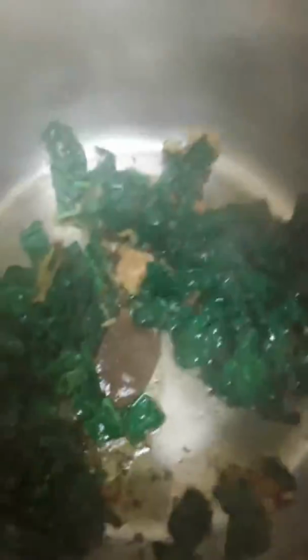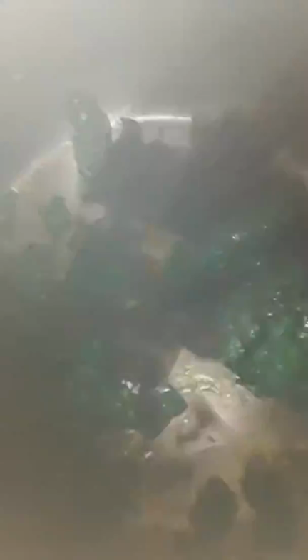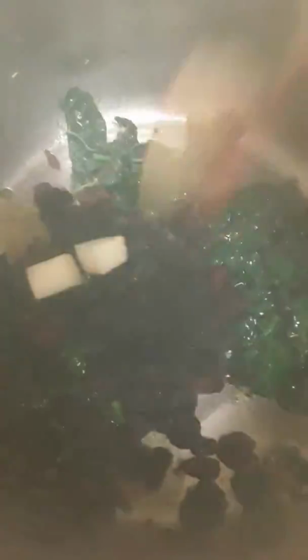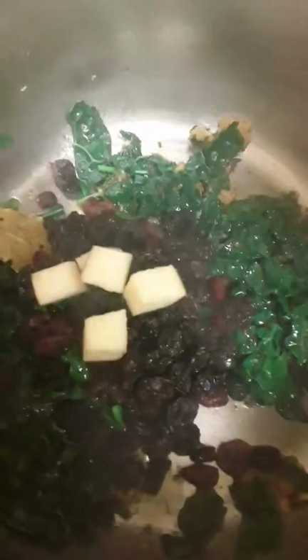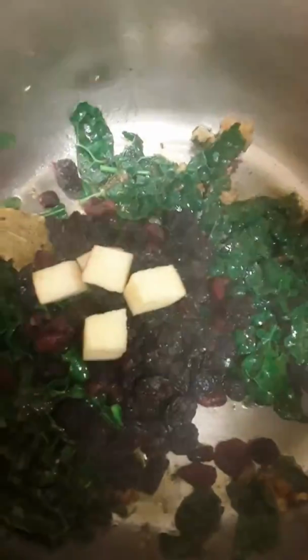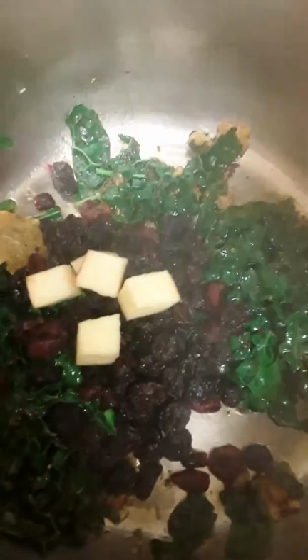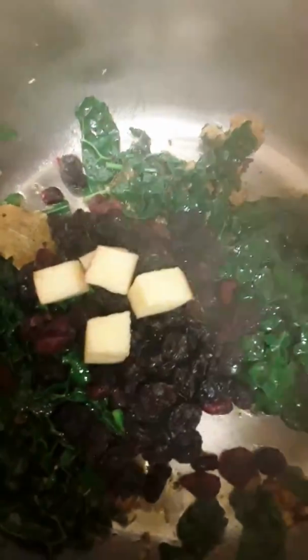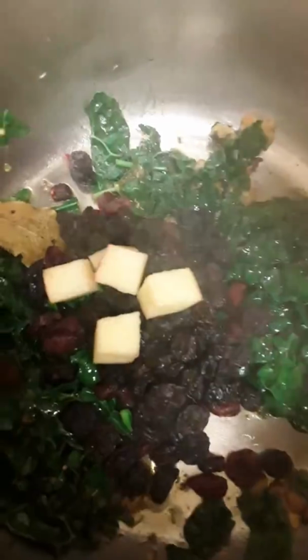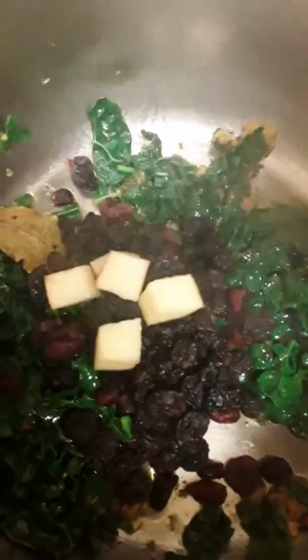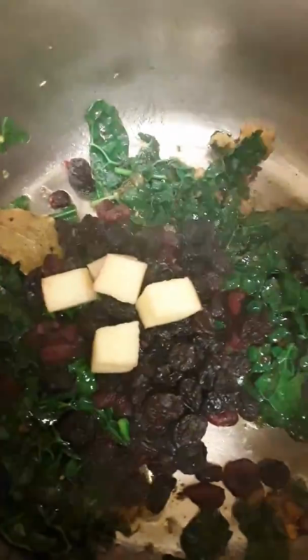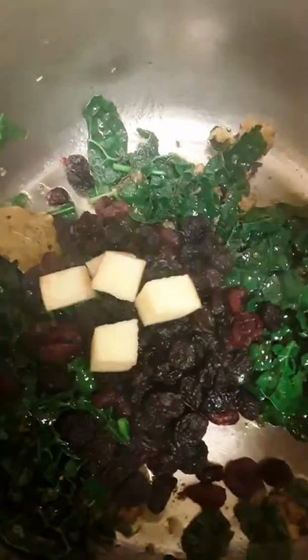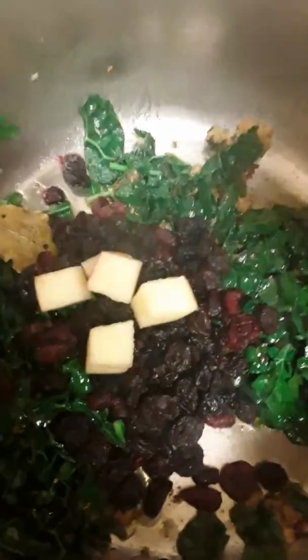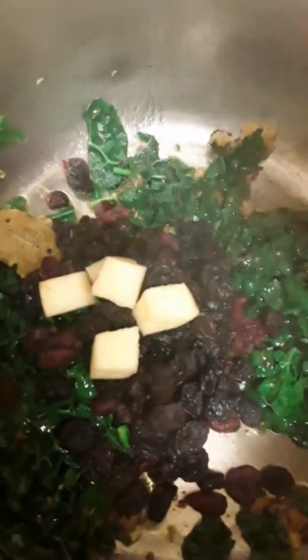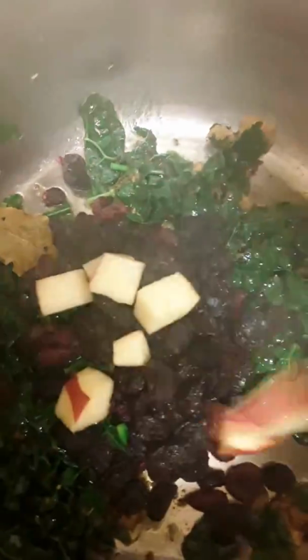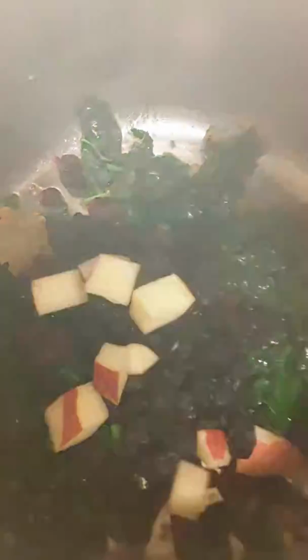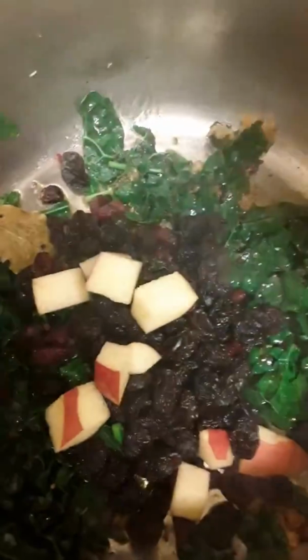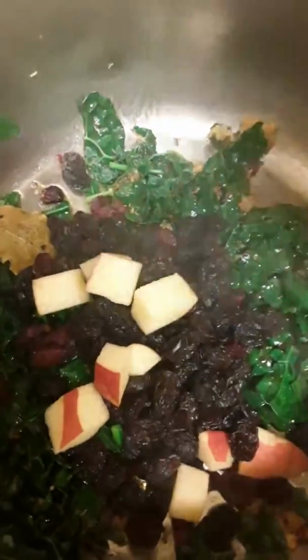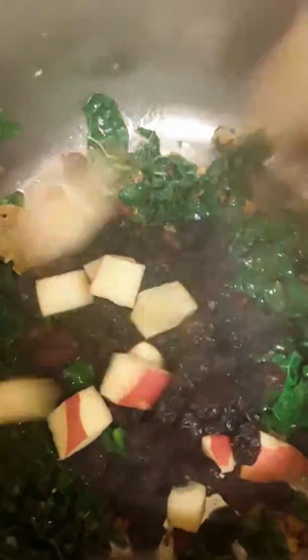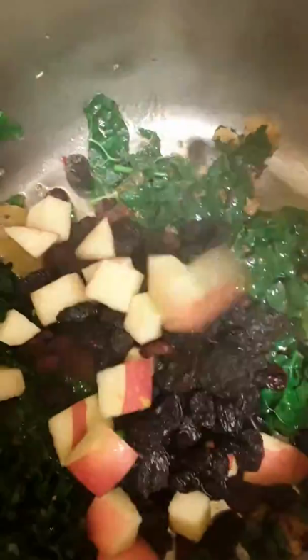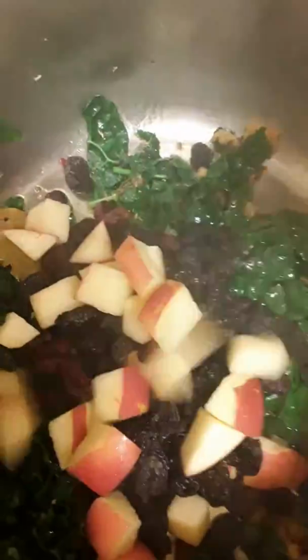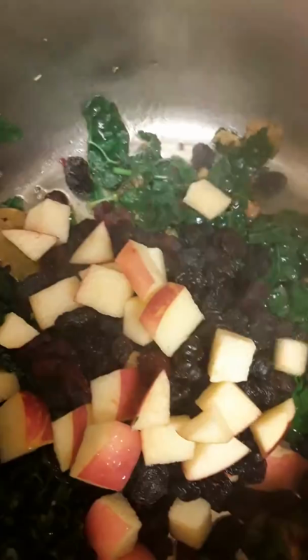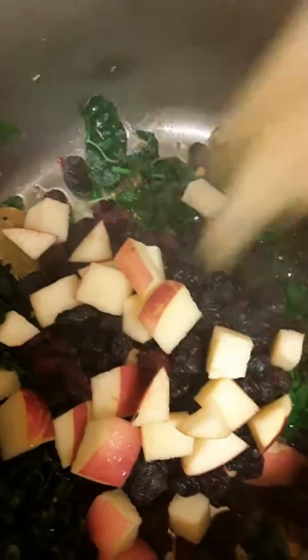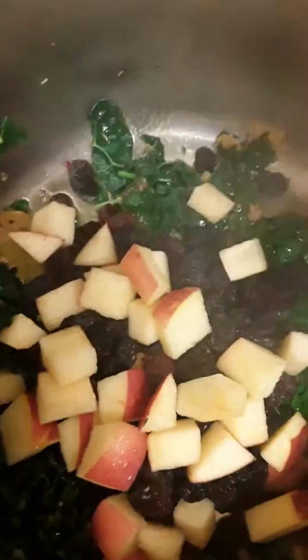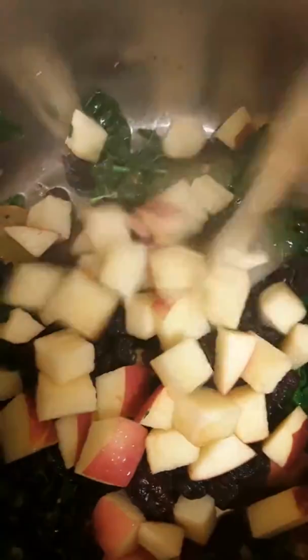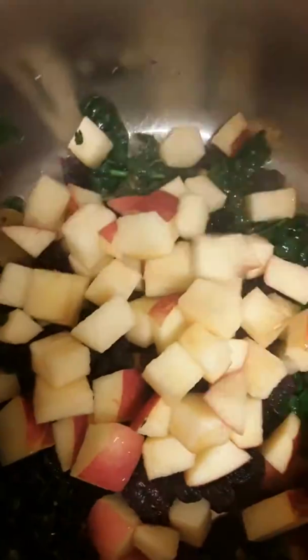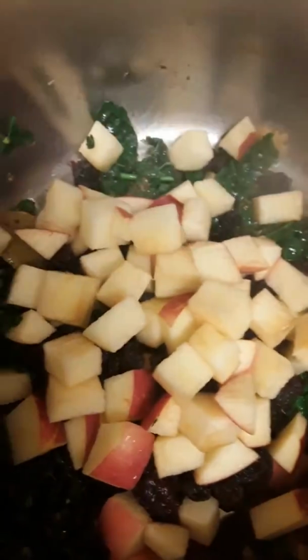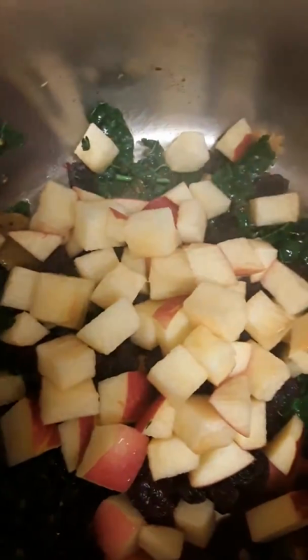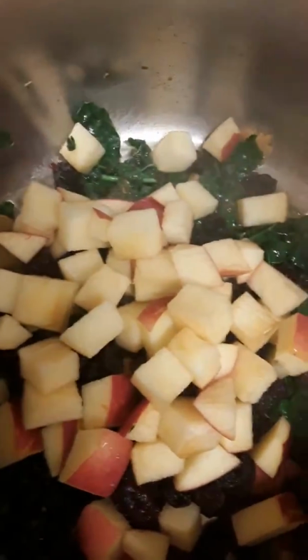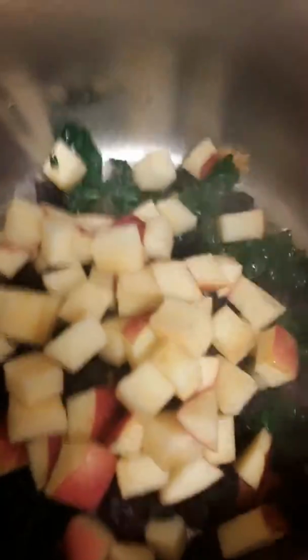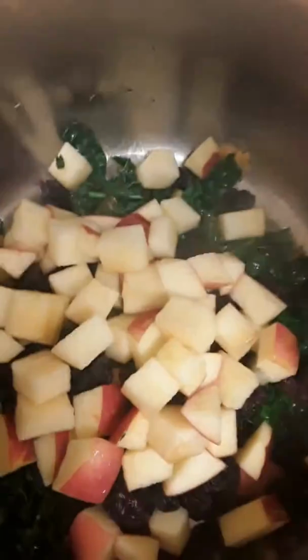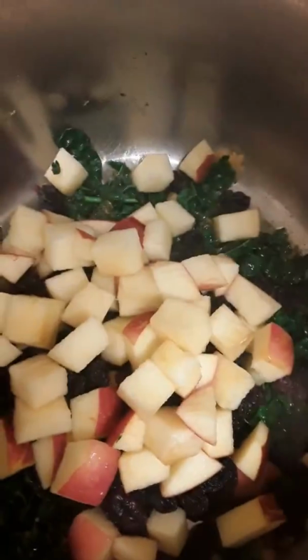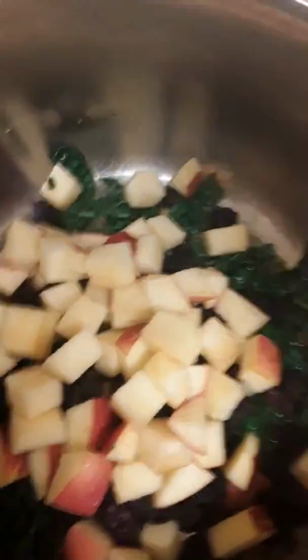We also have here three-fourths cup of apple, and one-fourth cup each of raisins and cranberries — red cranberries.